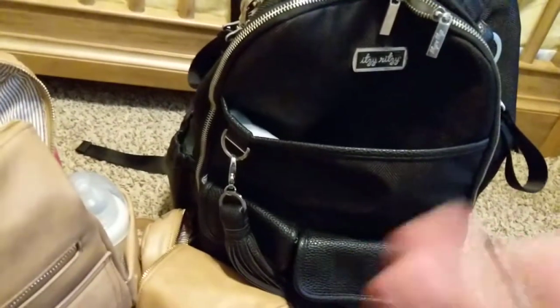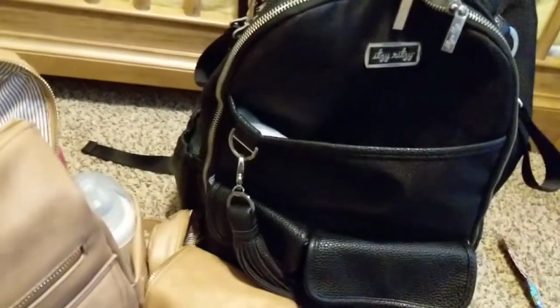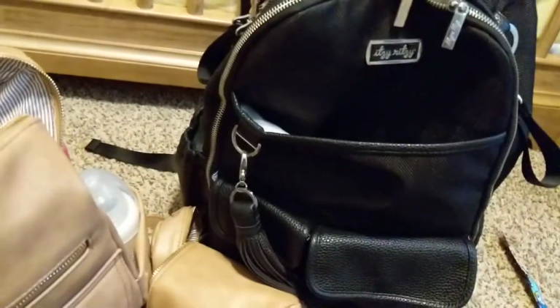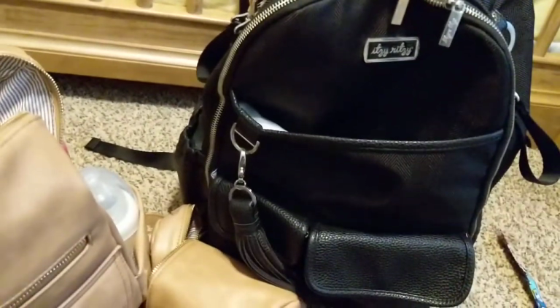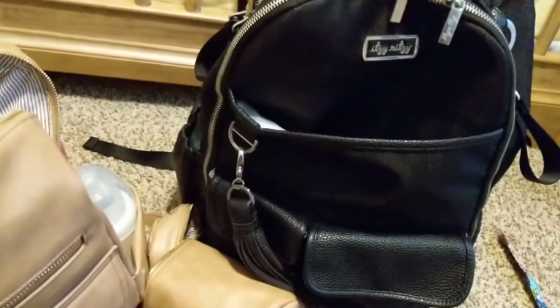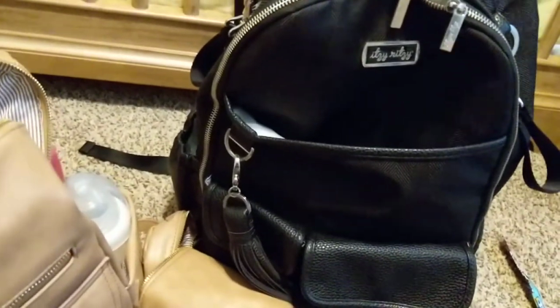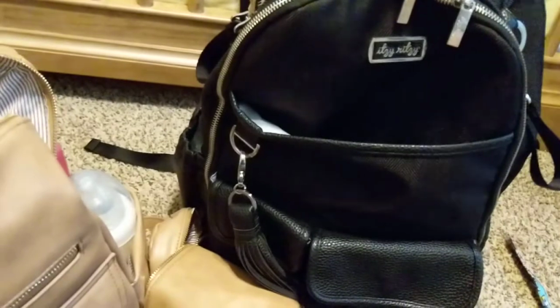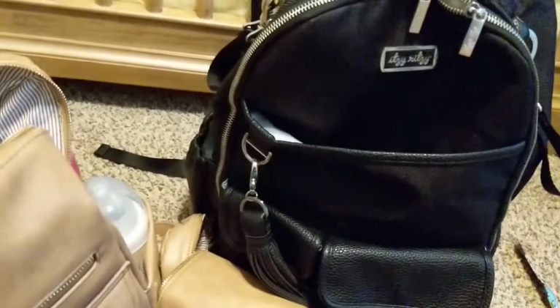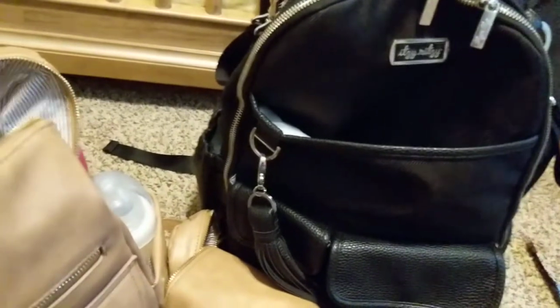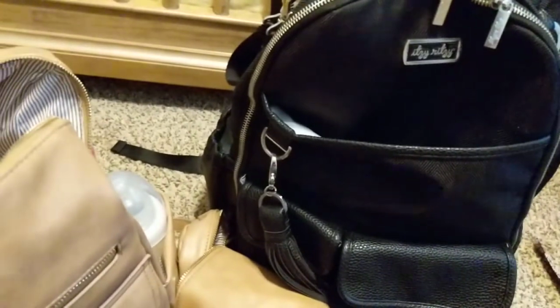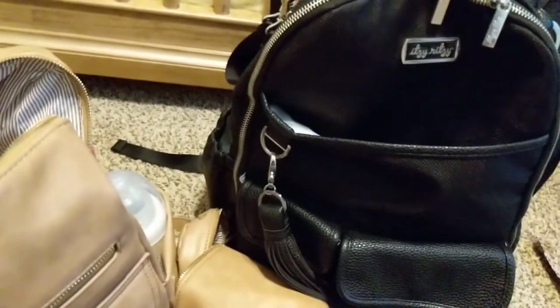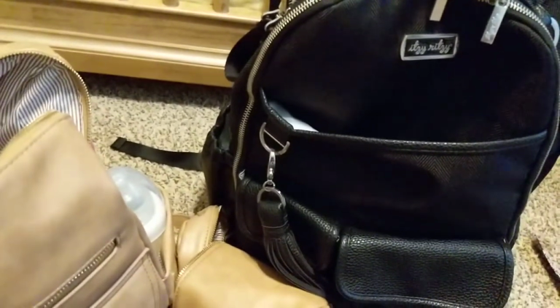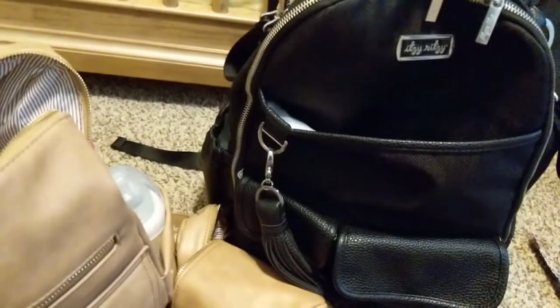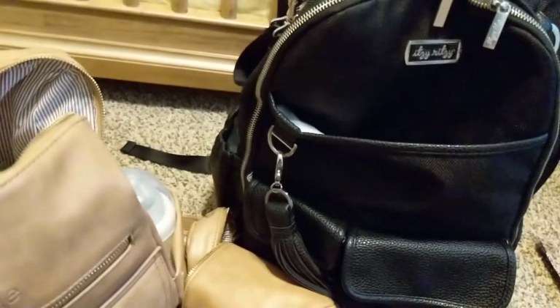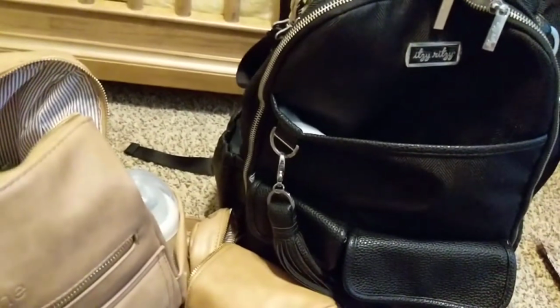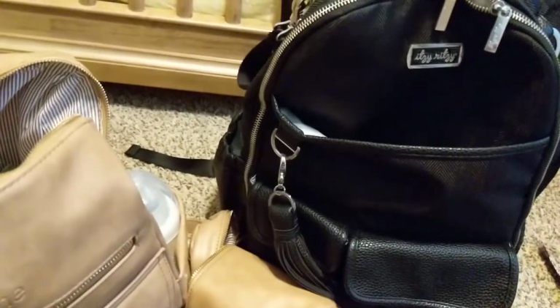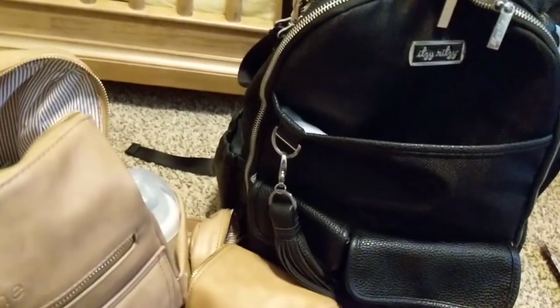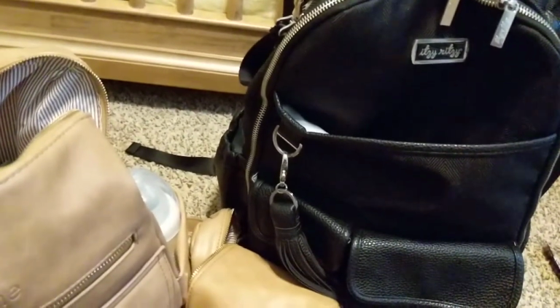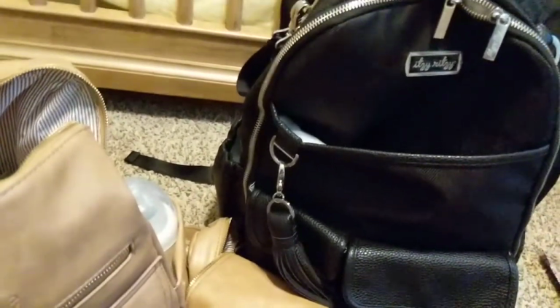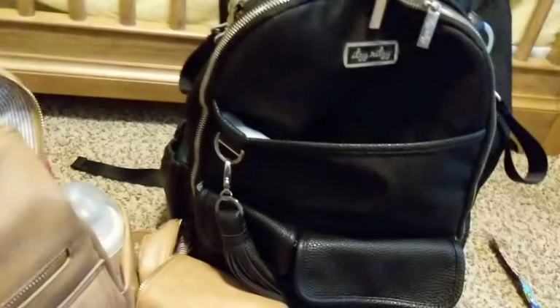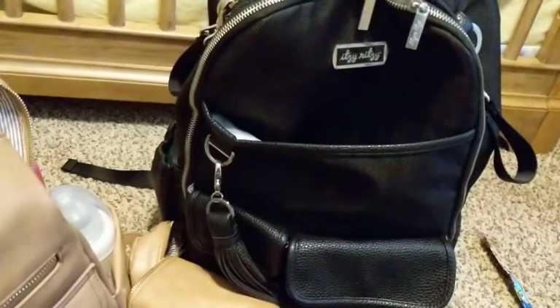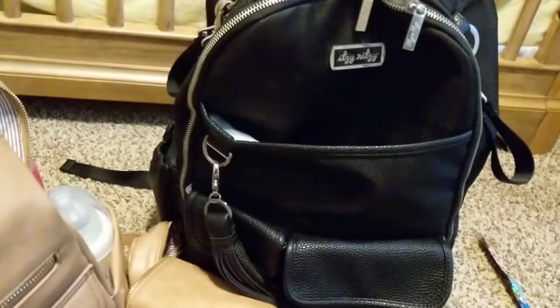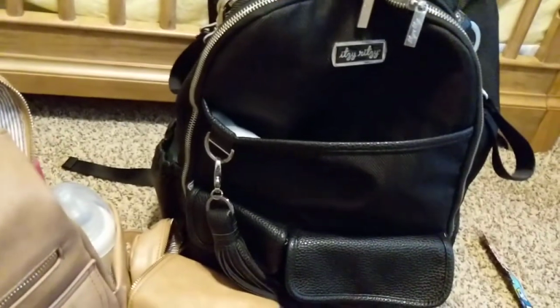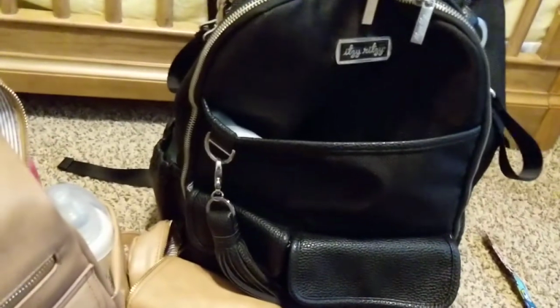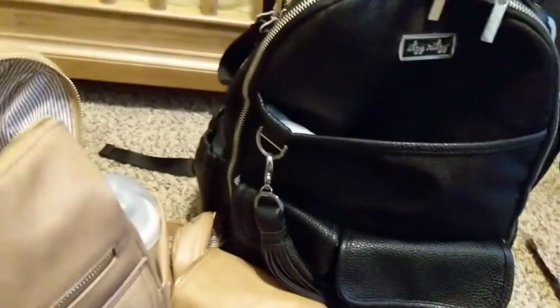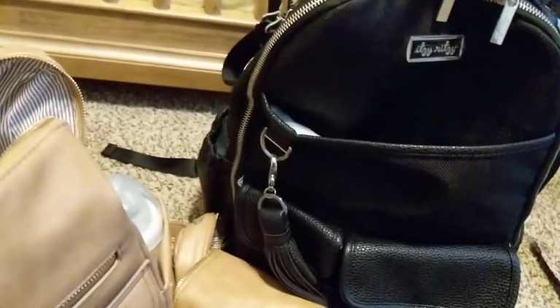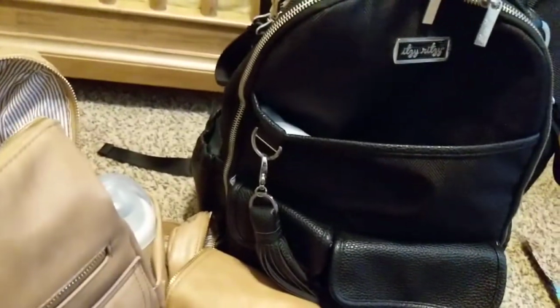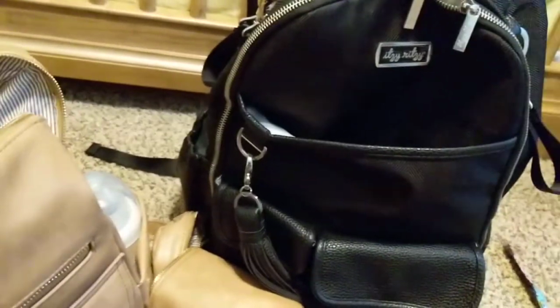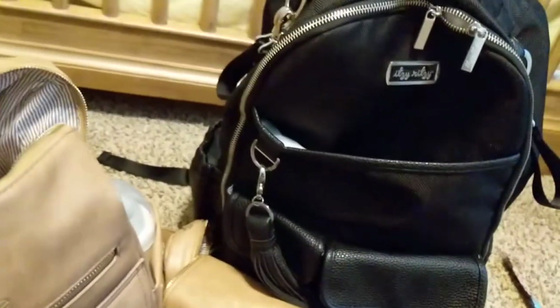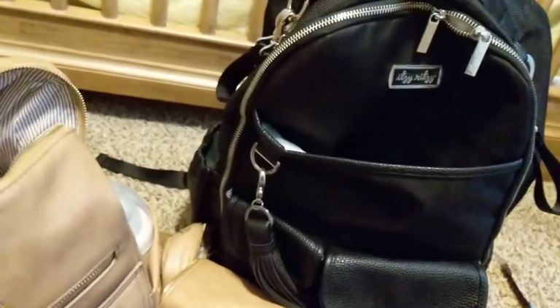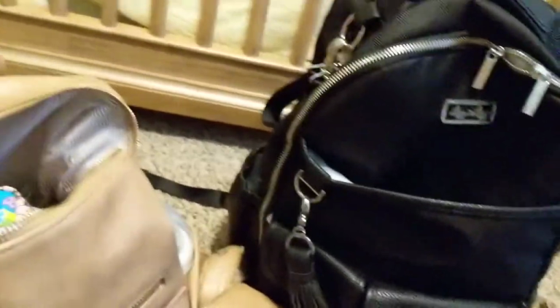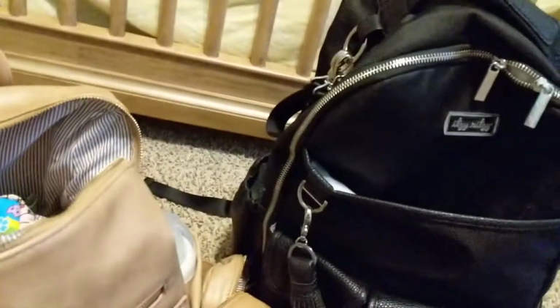Just letting you know — if you don't formula feed or don't need to take a lot of bottles, this bag will work great for you, but it doesn't work for me because I need all the bottle pockets I can get.